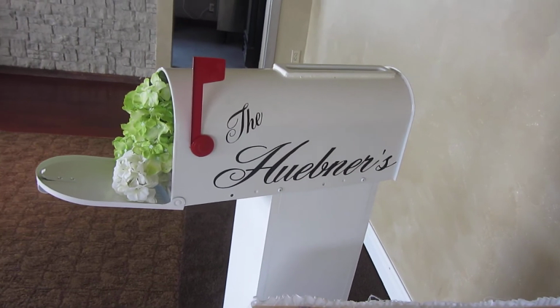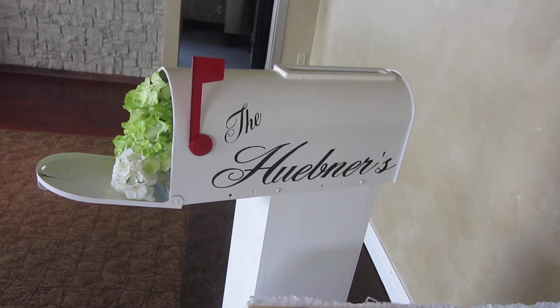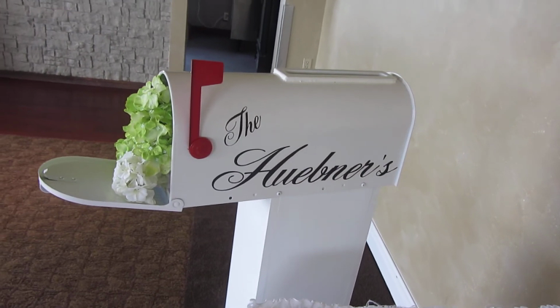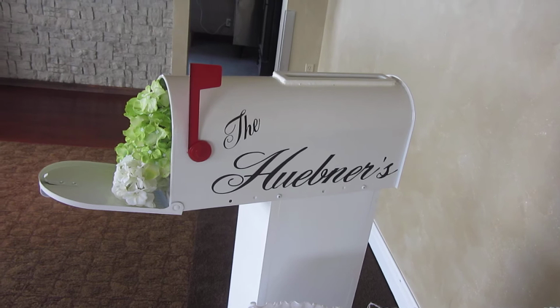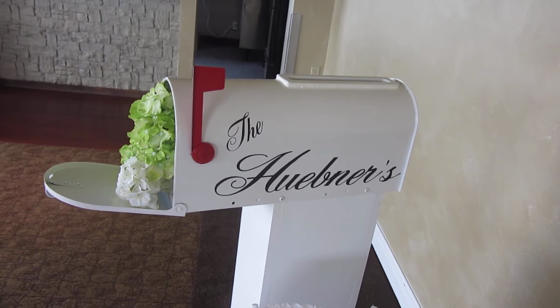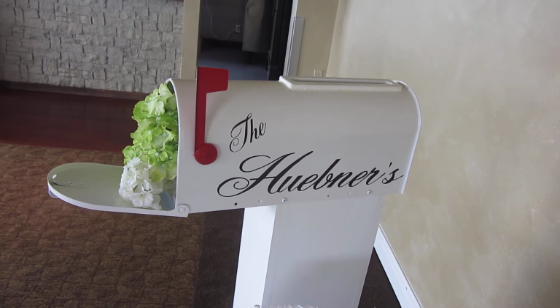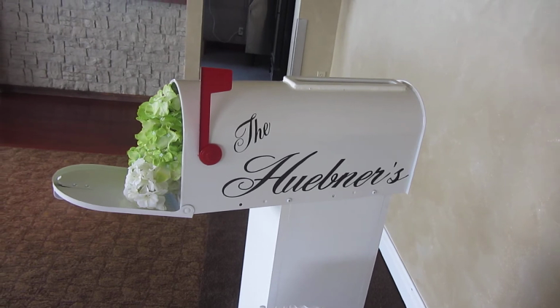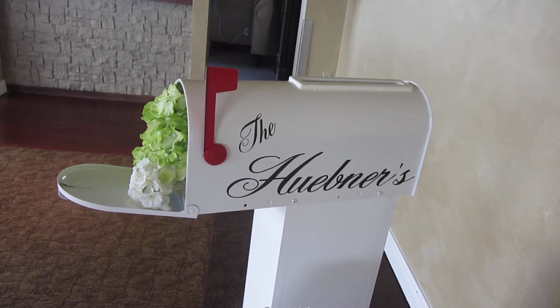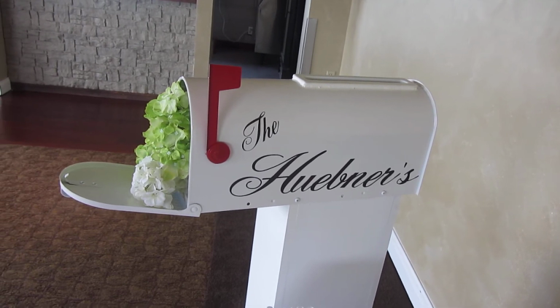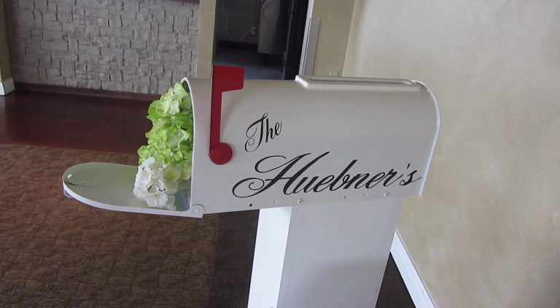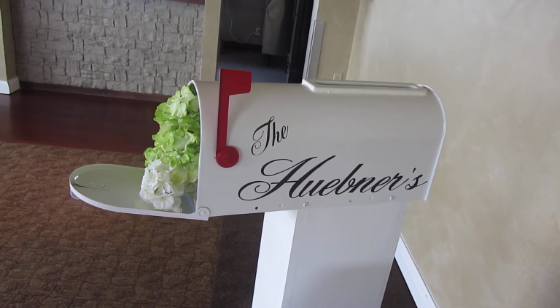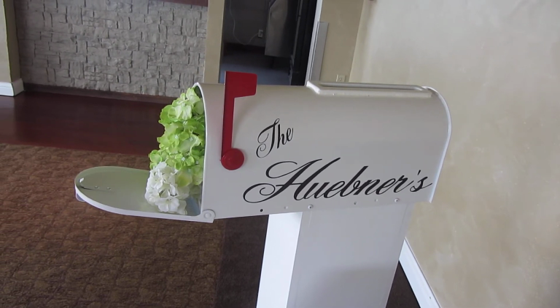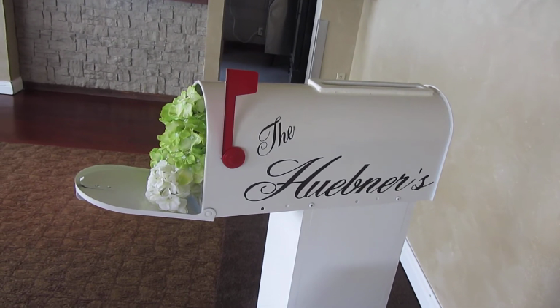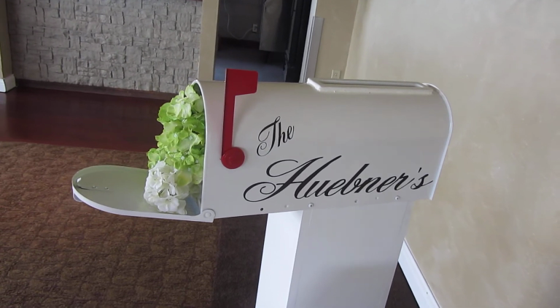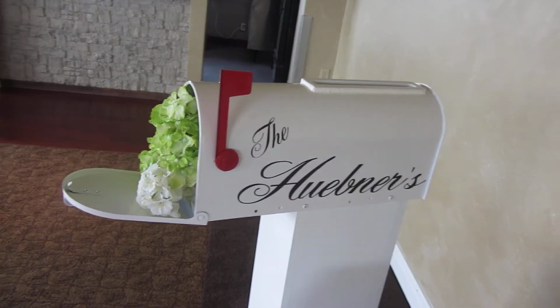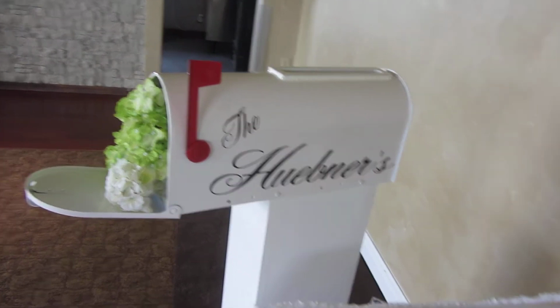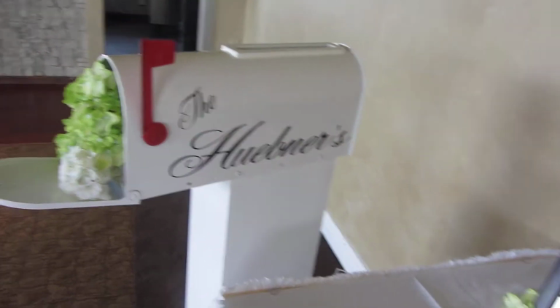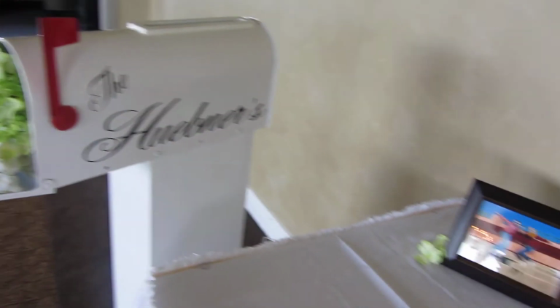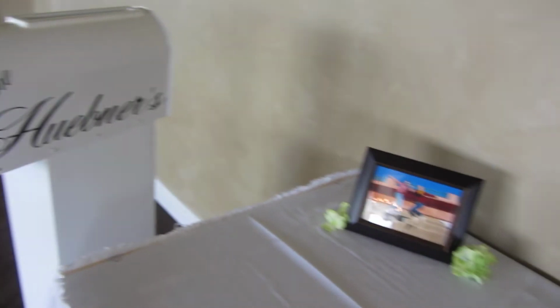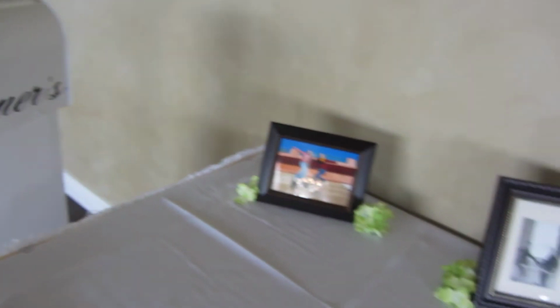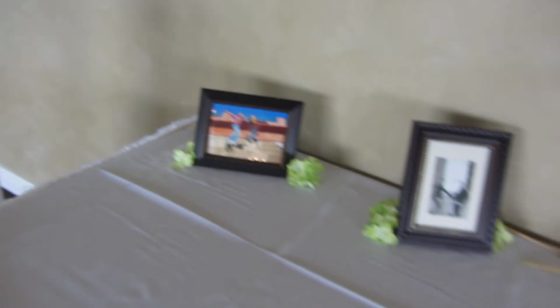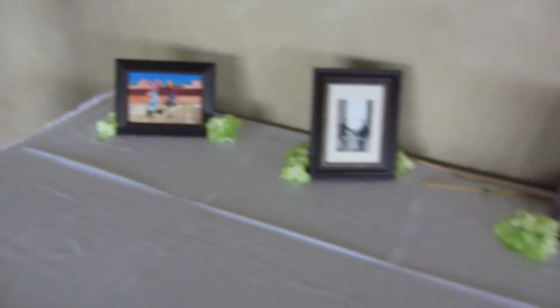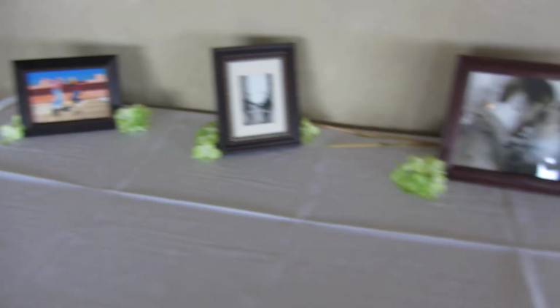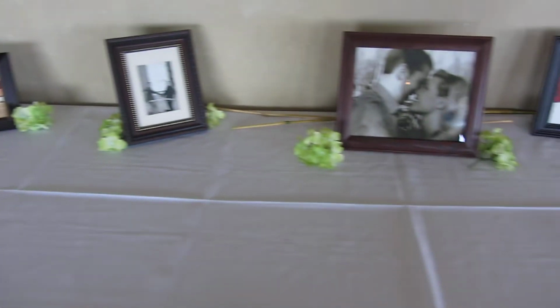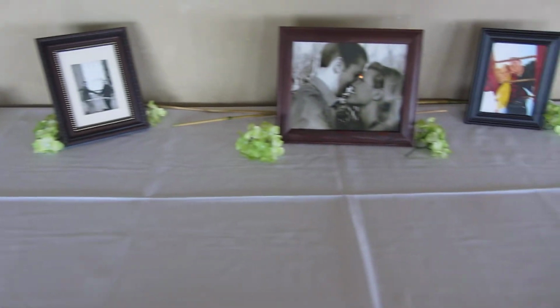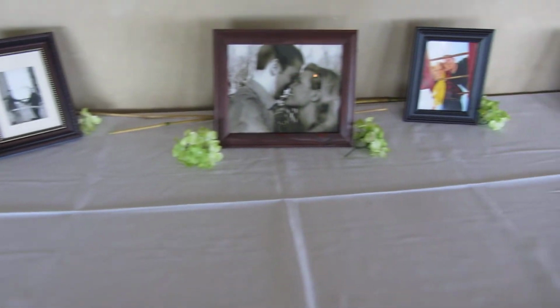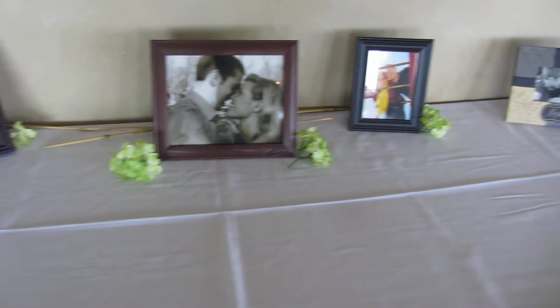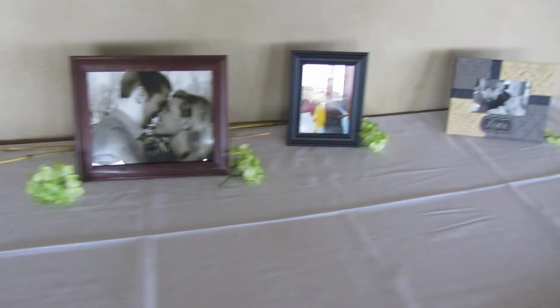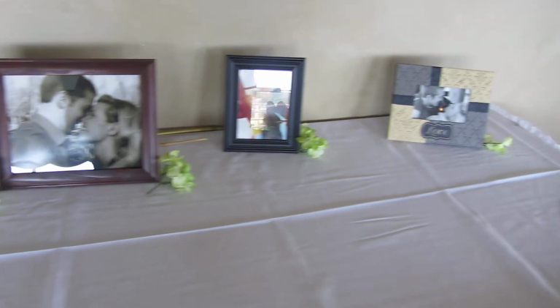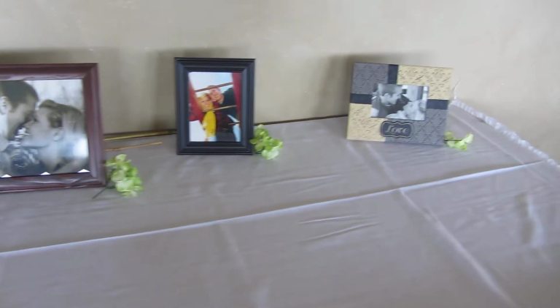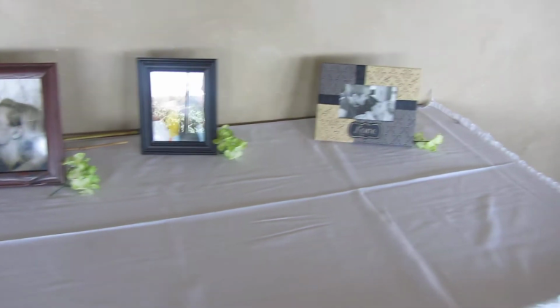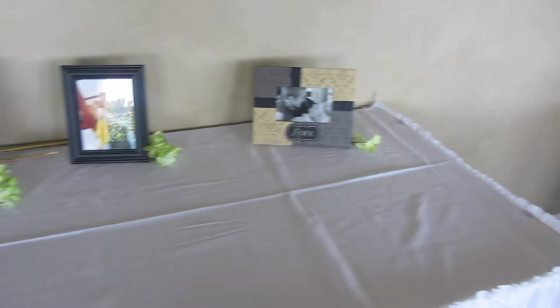First, this mailbox that they painted for their gift cards — I thought that was very cute. This is going to be their gift table, and they've got some really nice pictures on there.